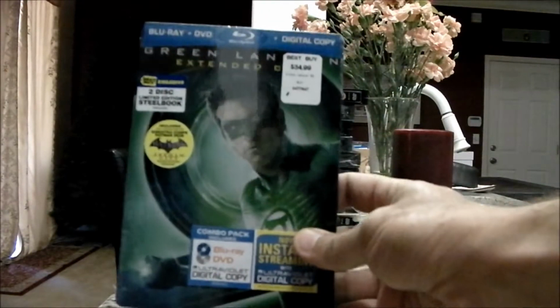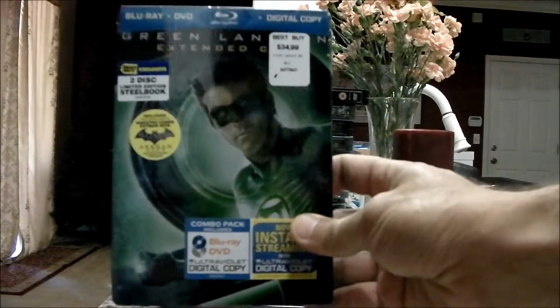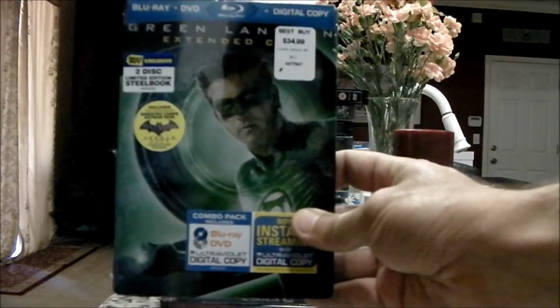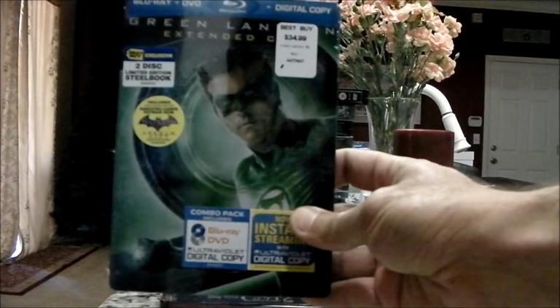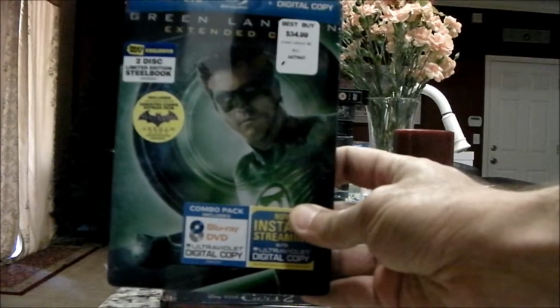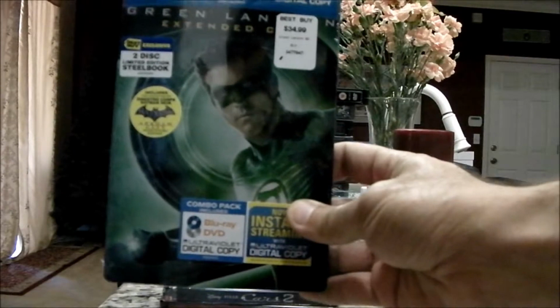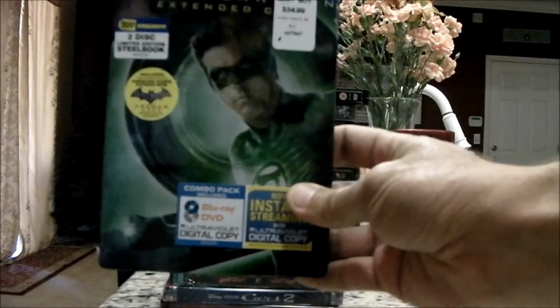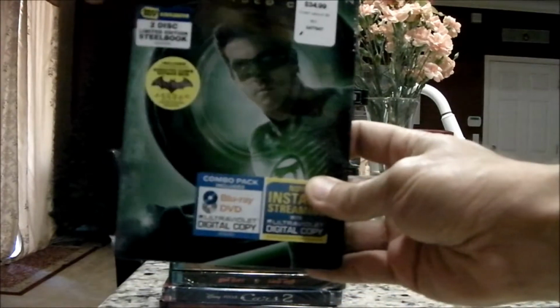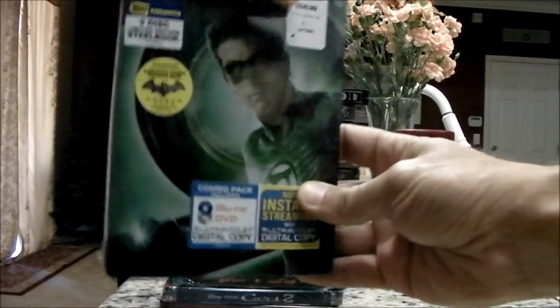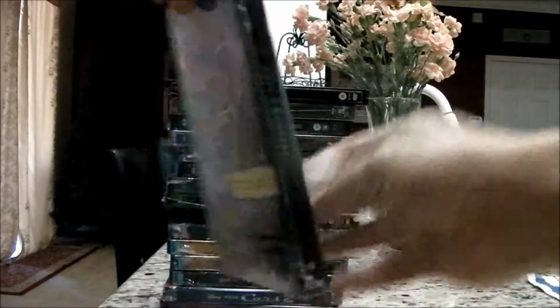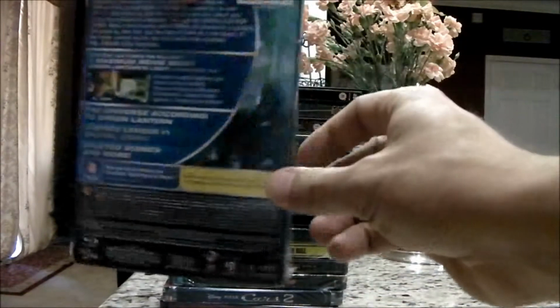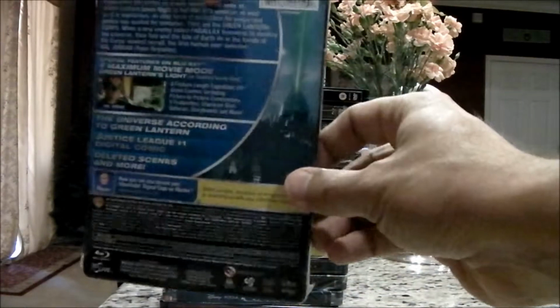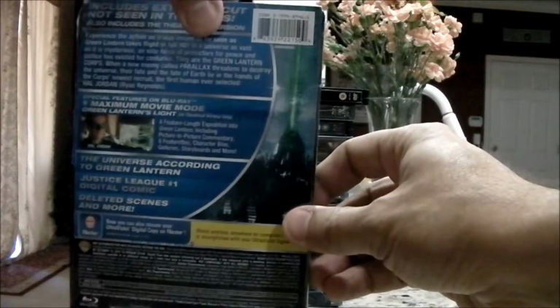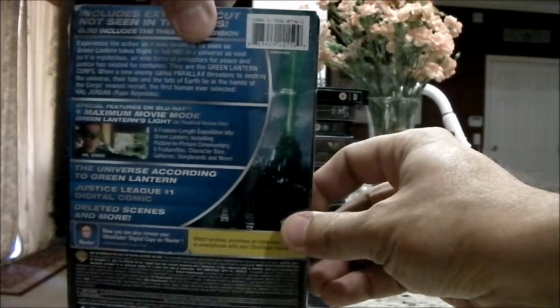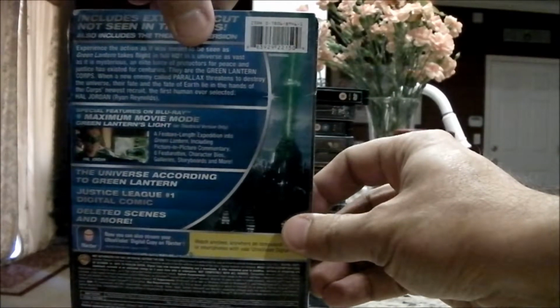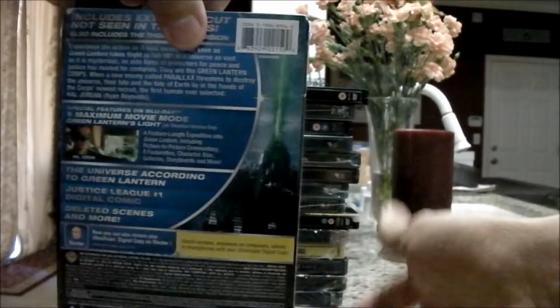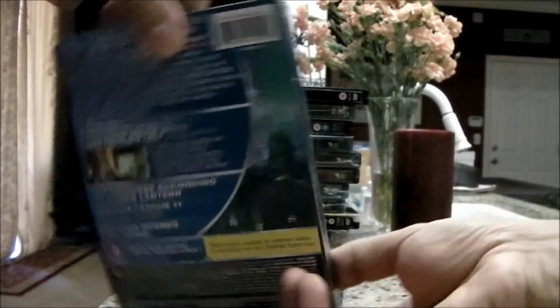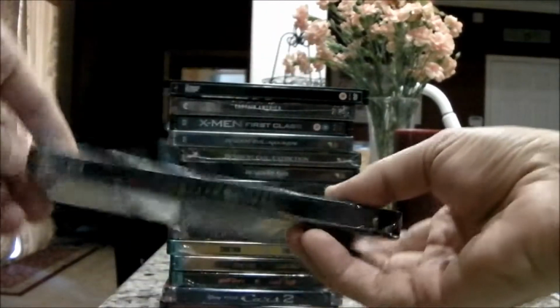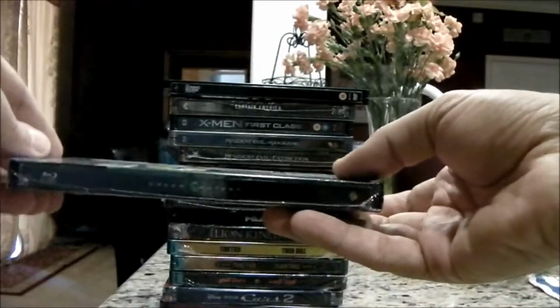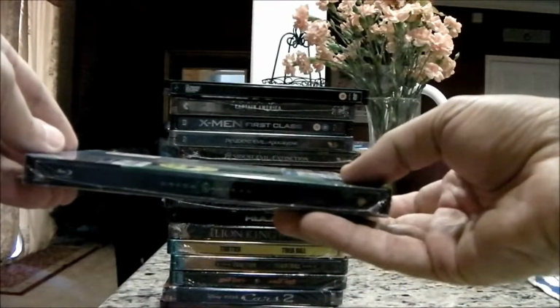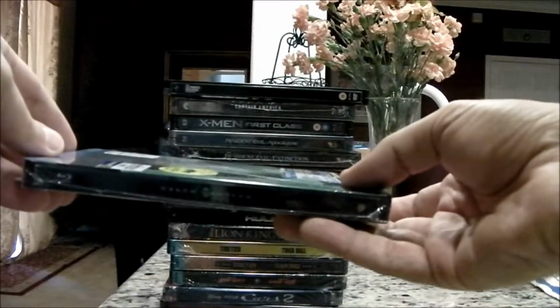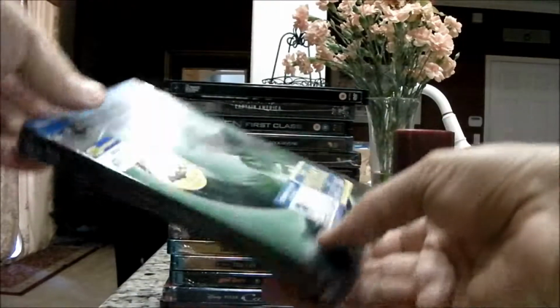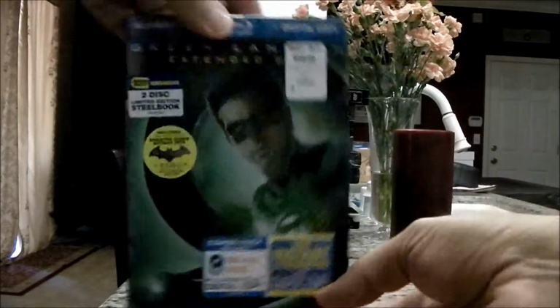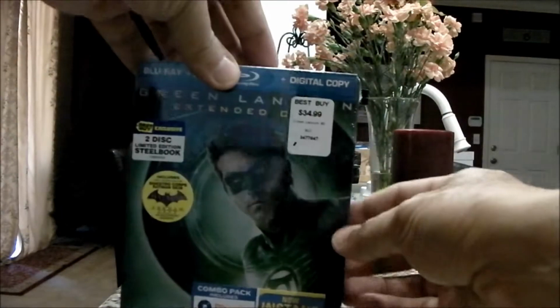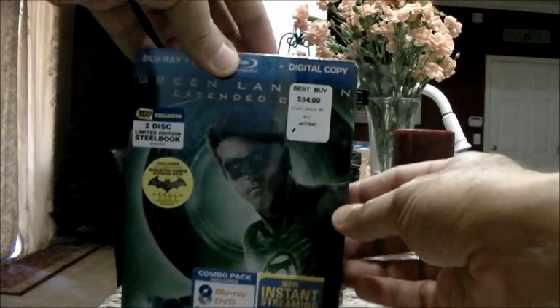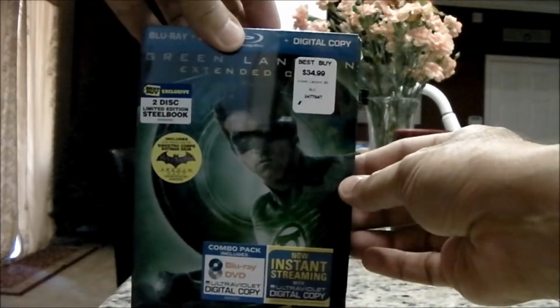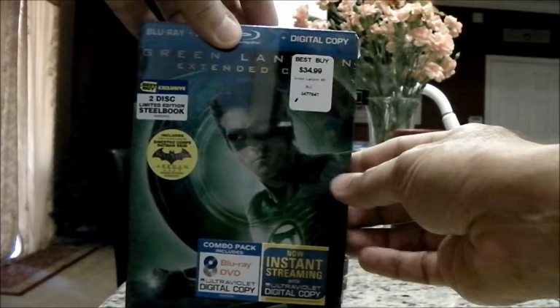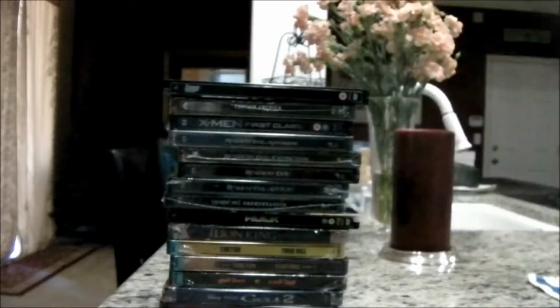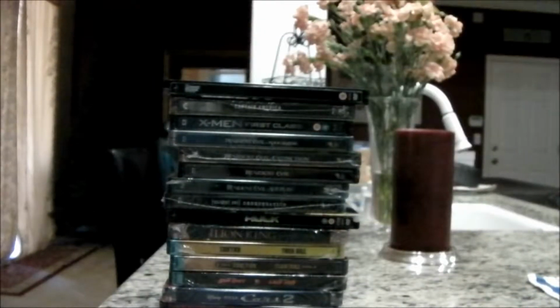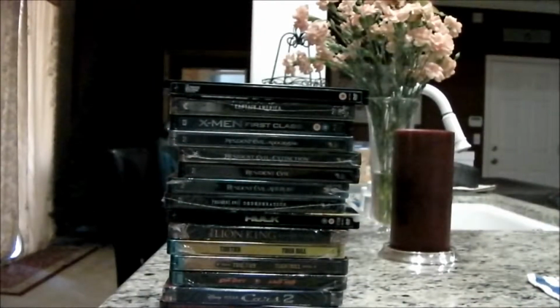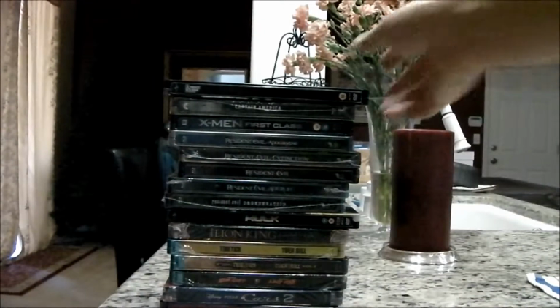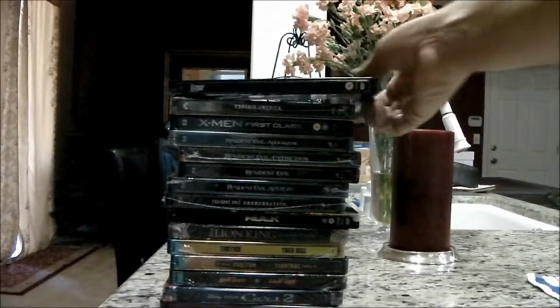This is the American Best Buy exclusive for Green Lantern, extended cut. Great steelbook, terrible film.